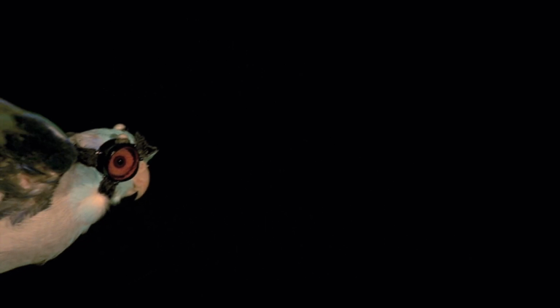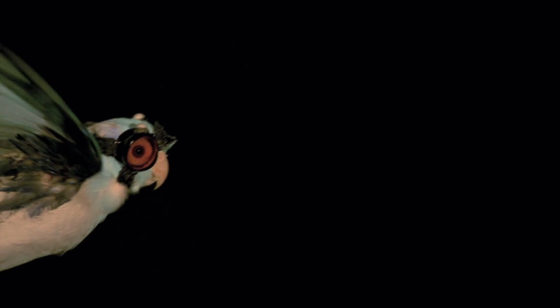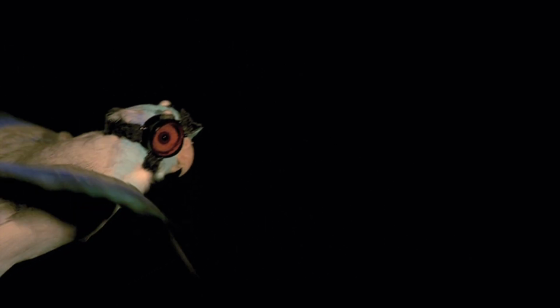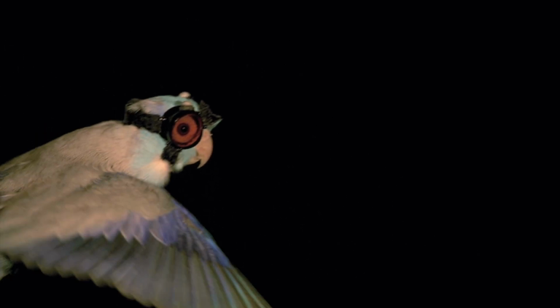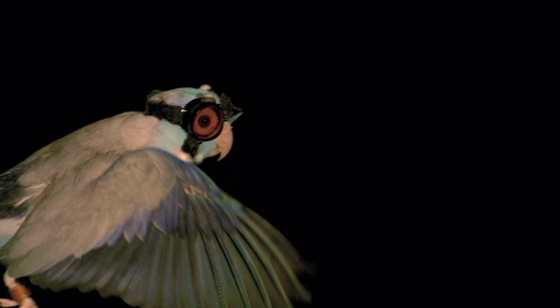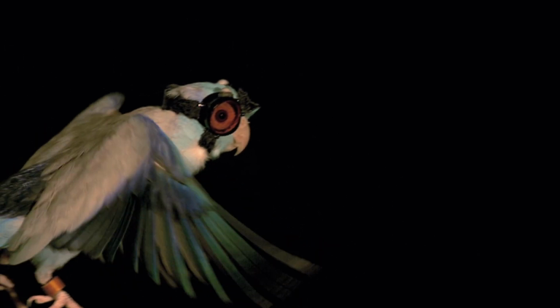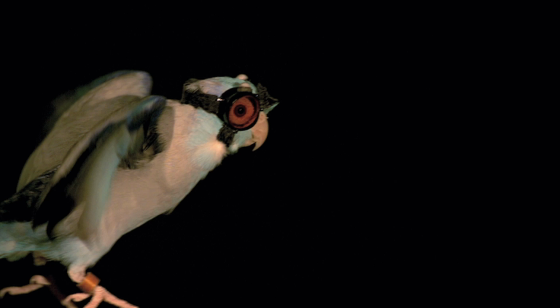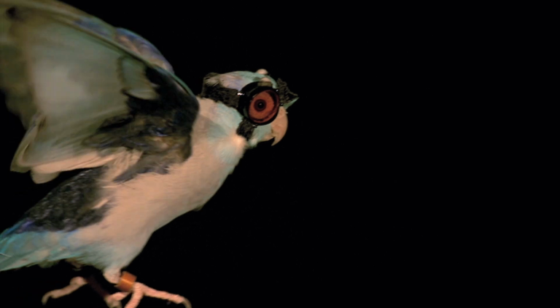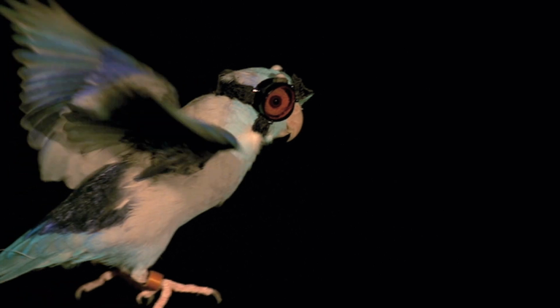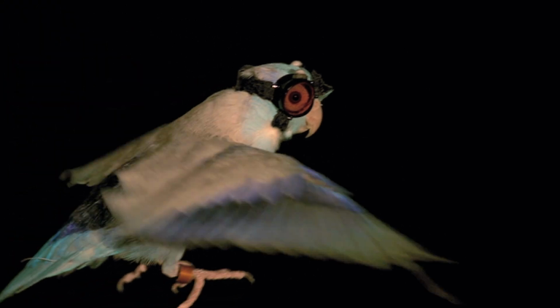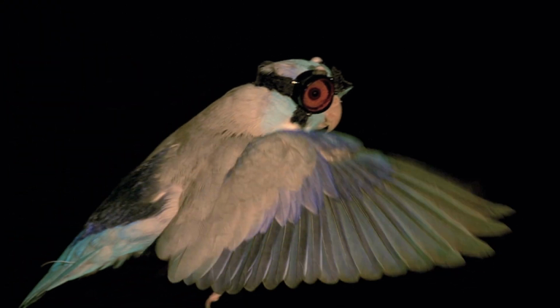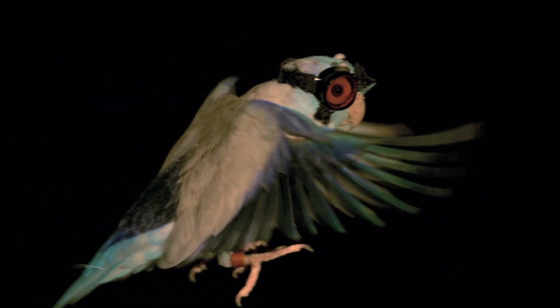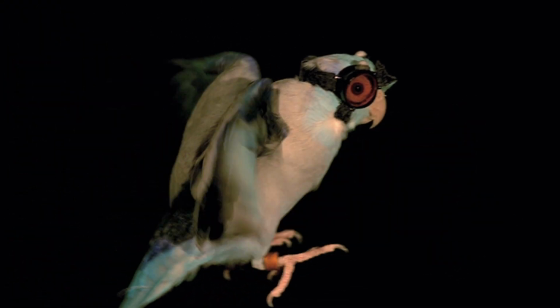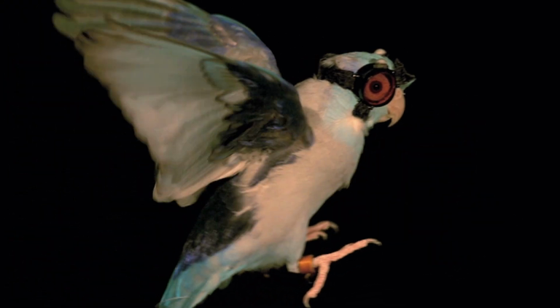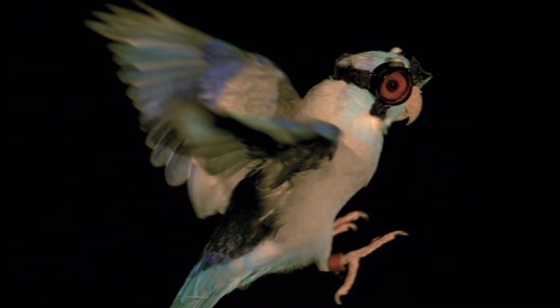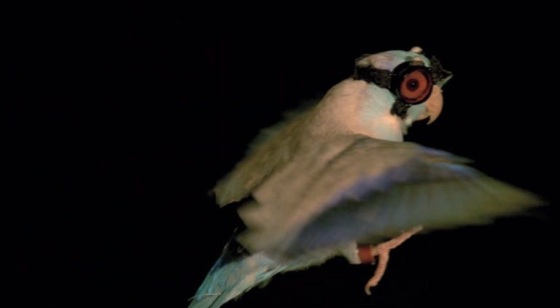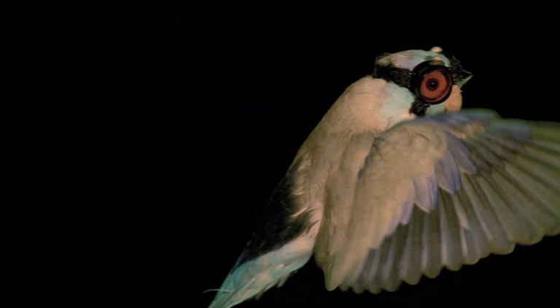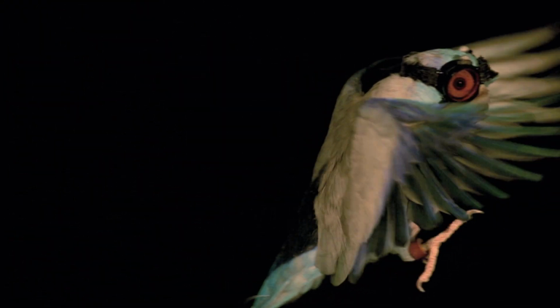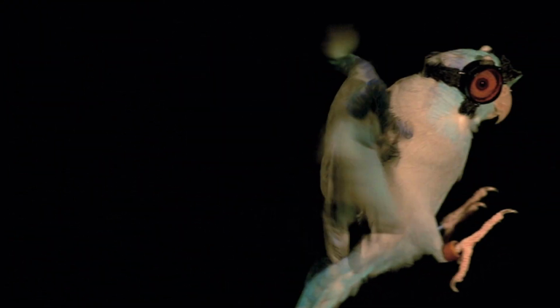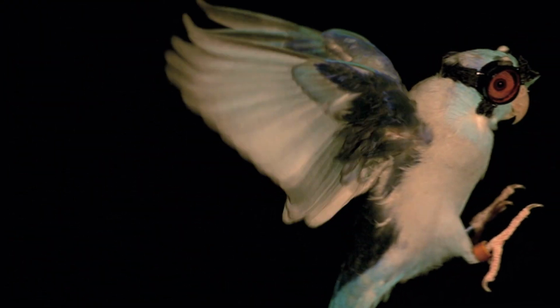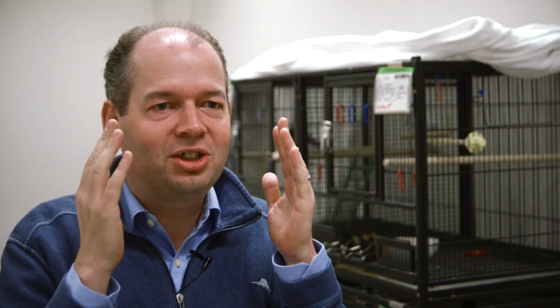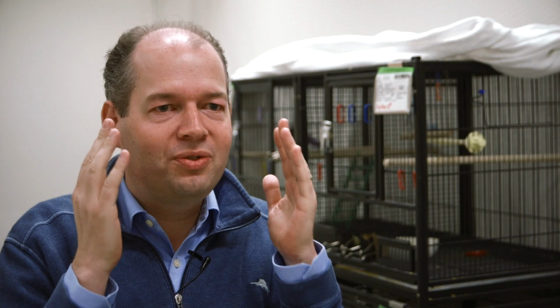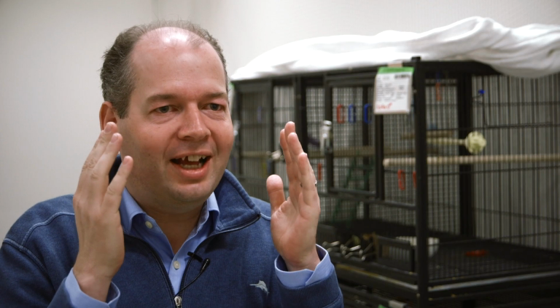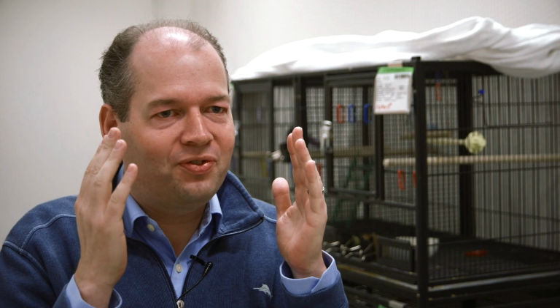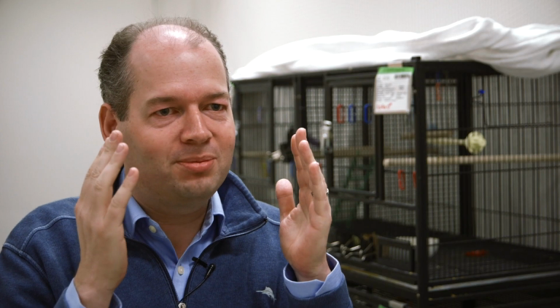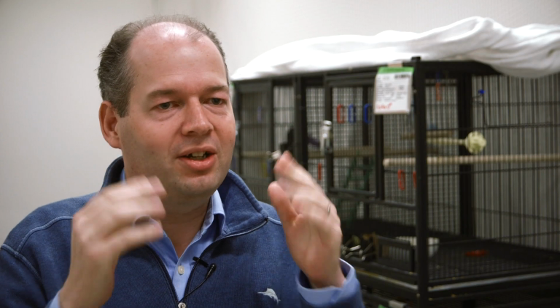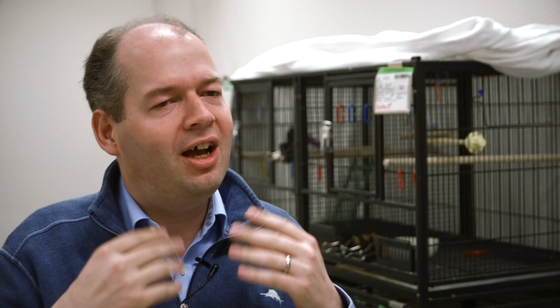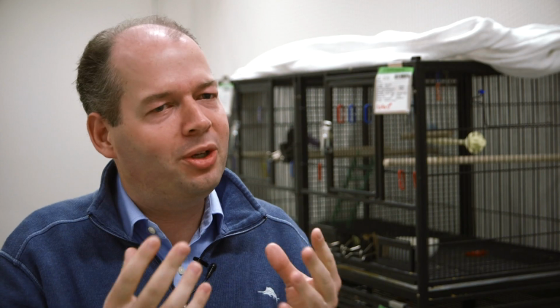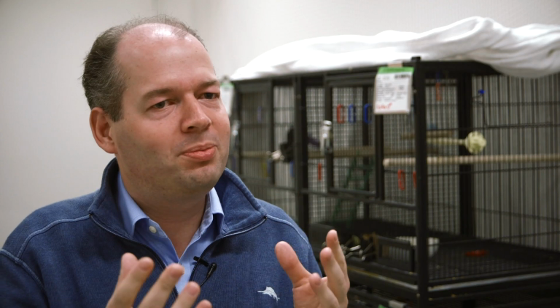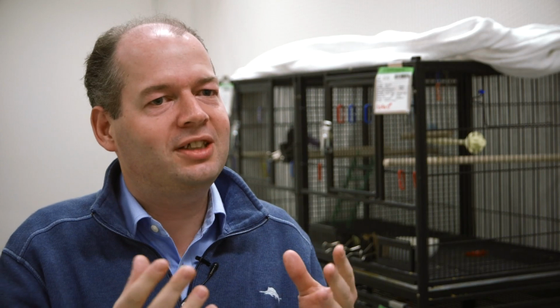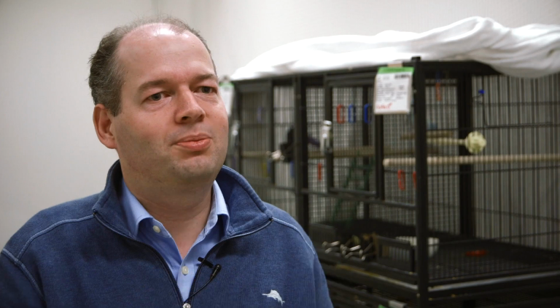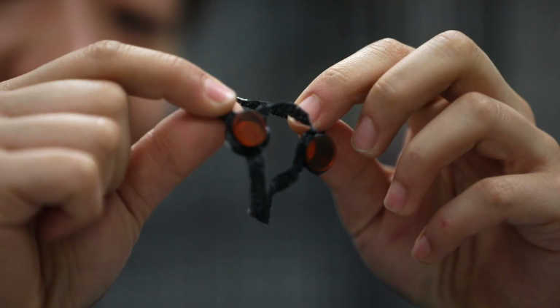We would never do this ourselves. We would never walk through a laser sheet without having any protection. So we really had to think about how we can protect our bird.